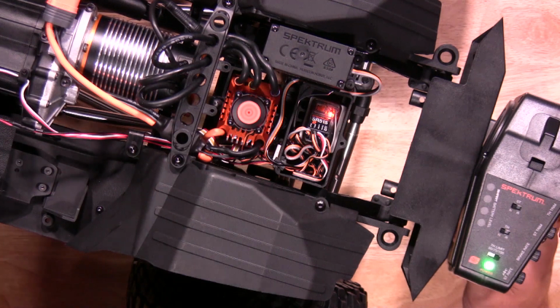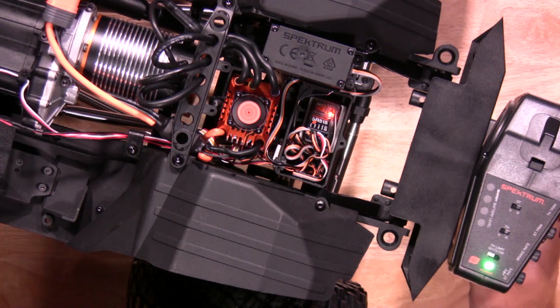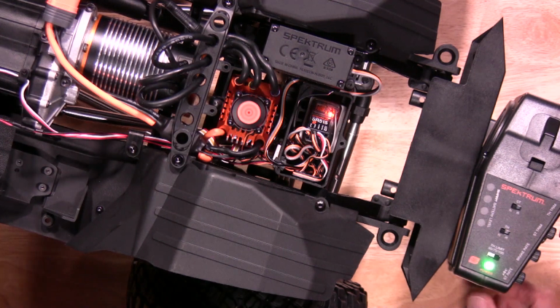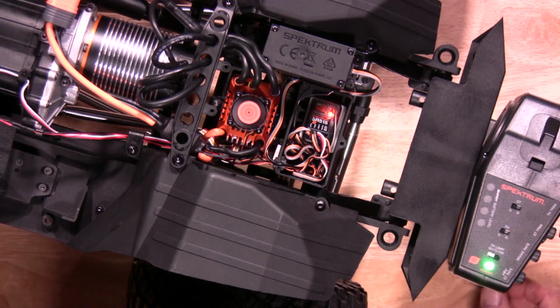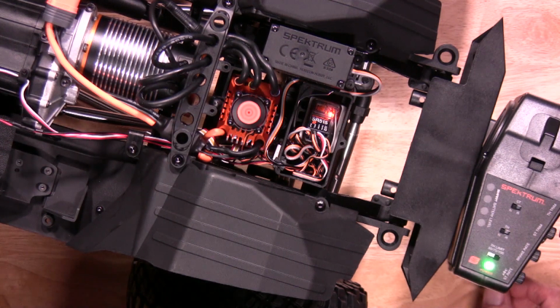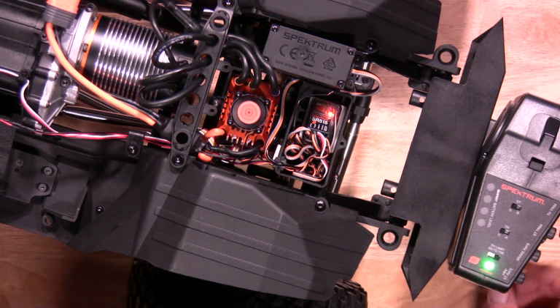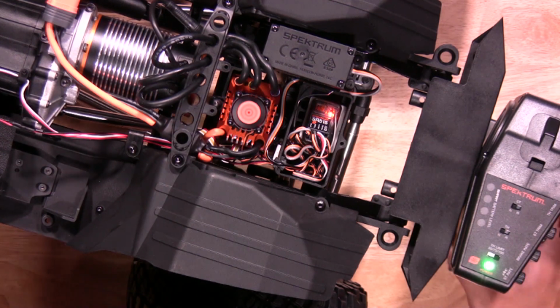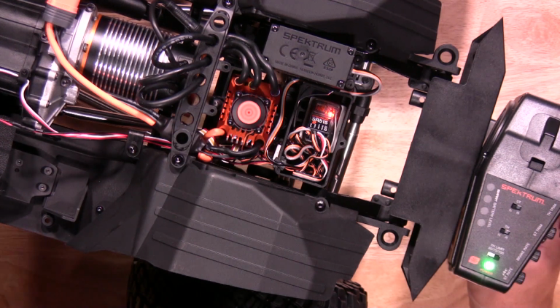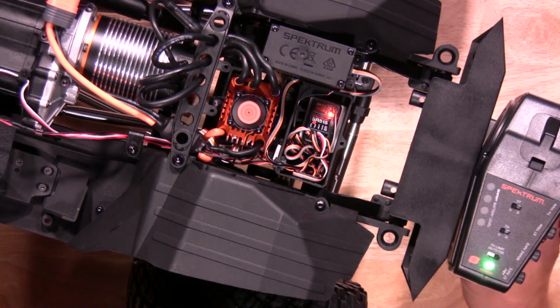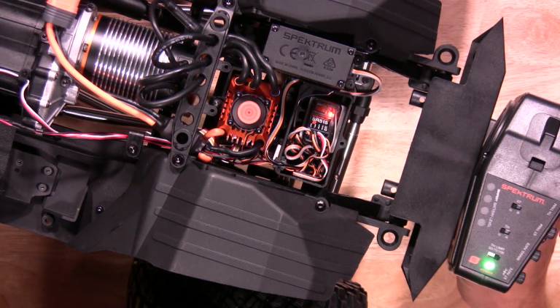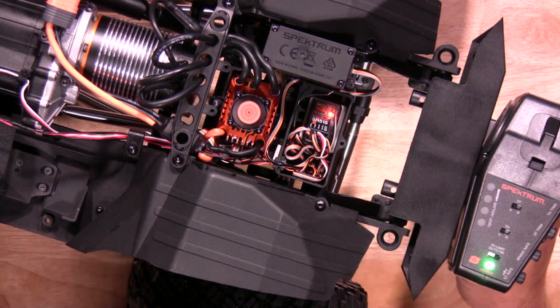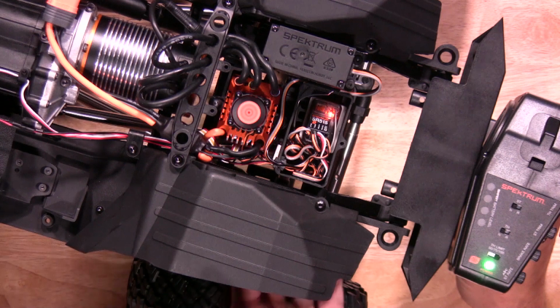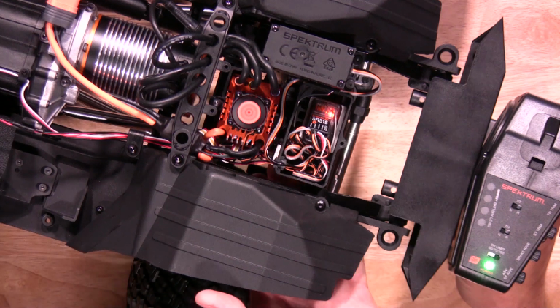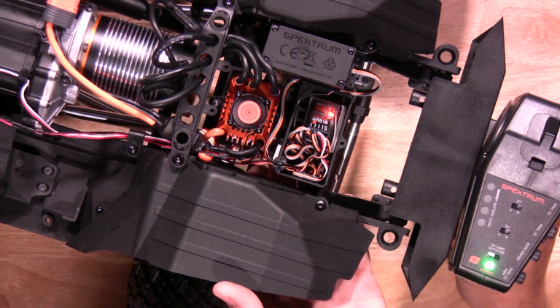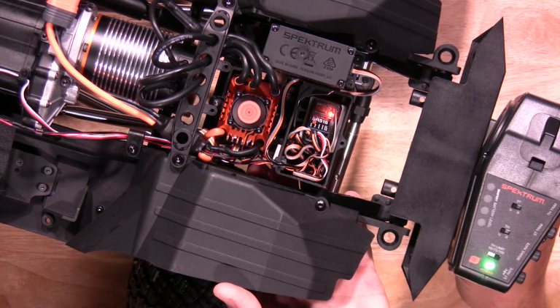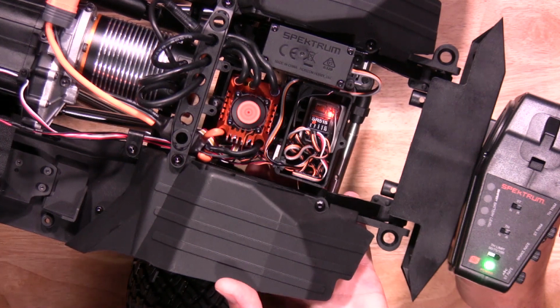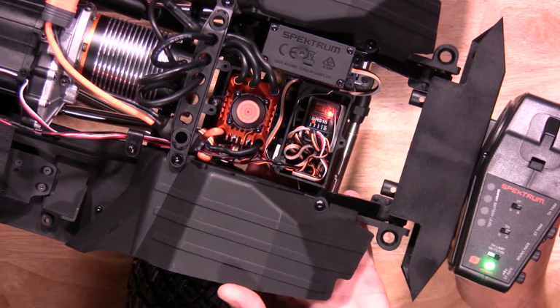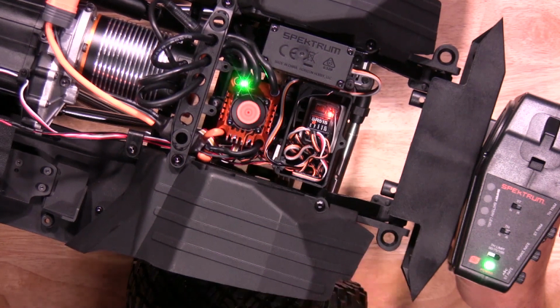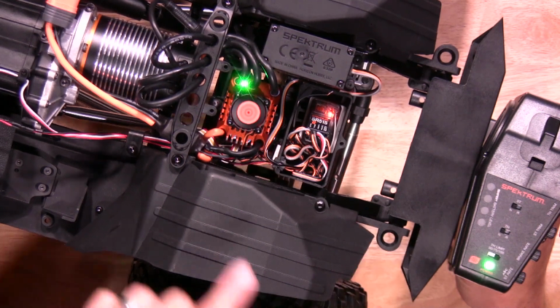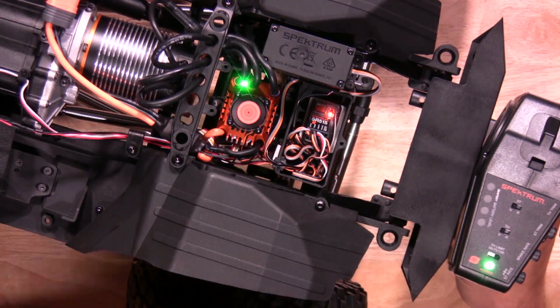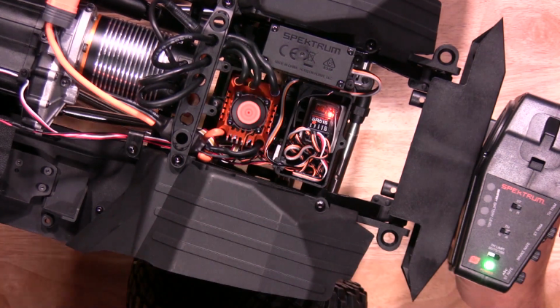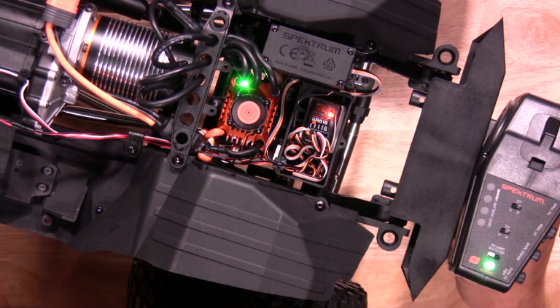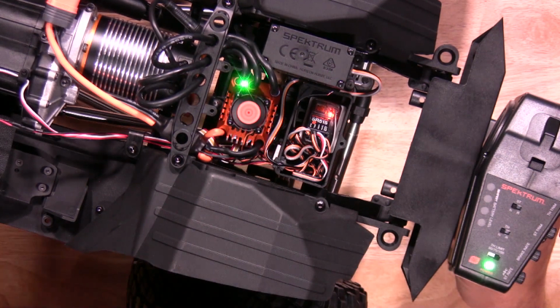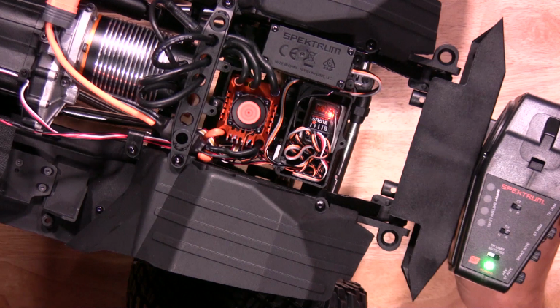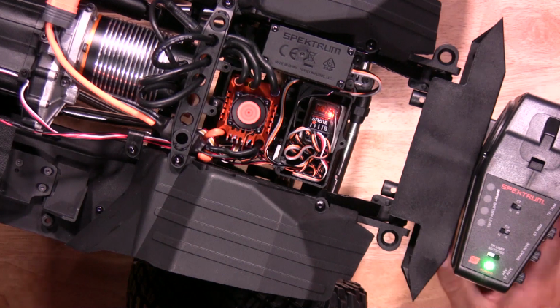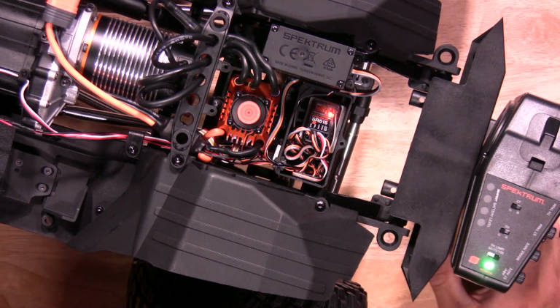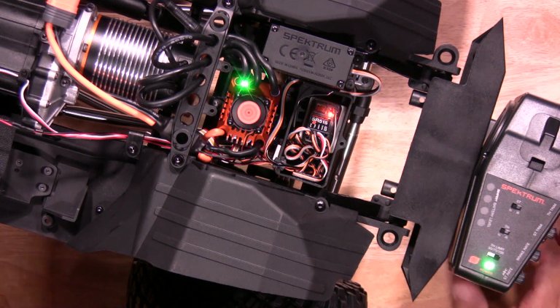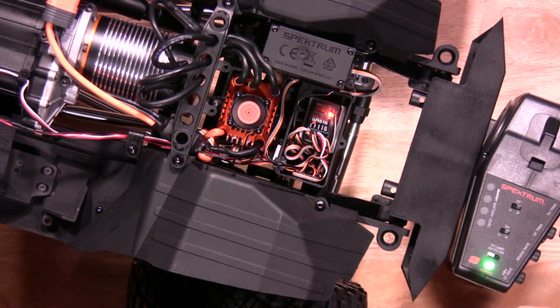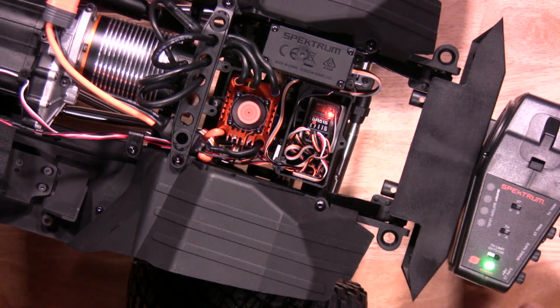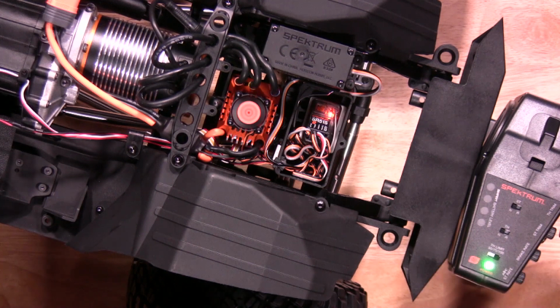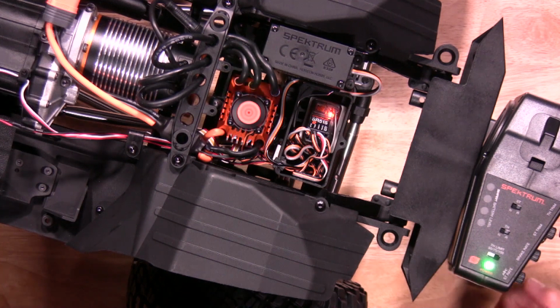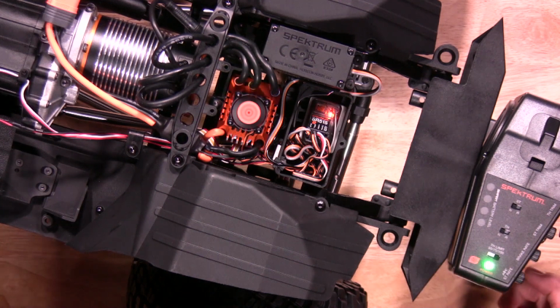Once you're done with that, now you're going to do full brake to set your brake and reverse. Hit your on/off button. It'll flash three times green to let you know that setting has been saved. Then it'll initialize to save all your settings.